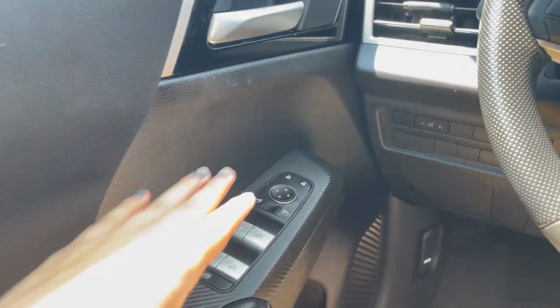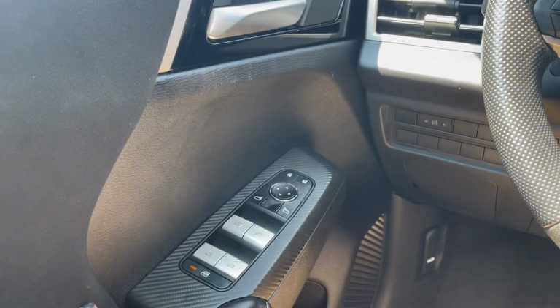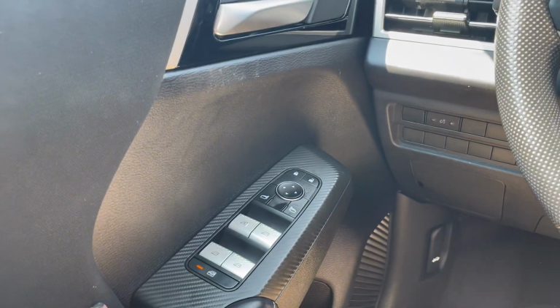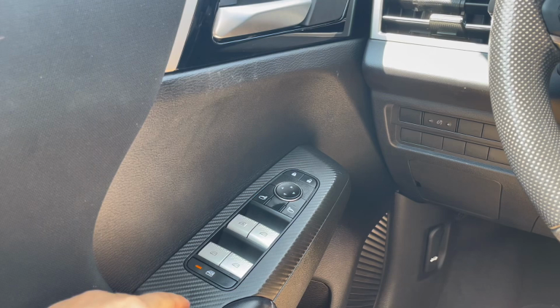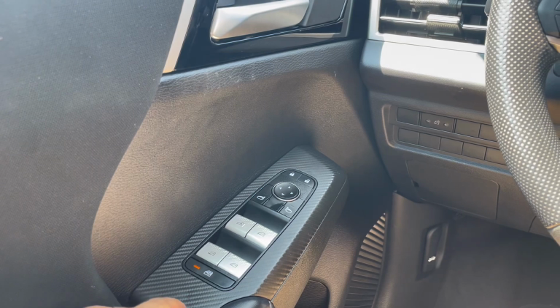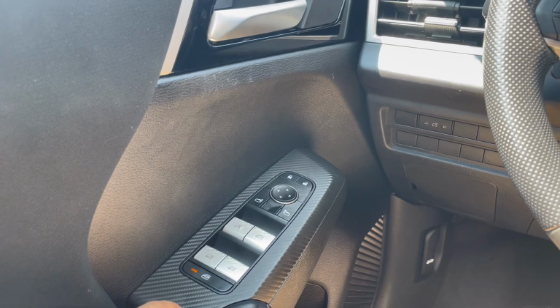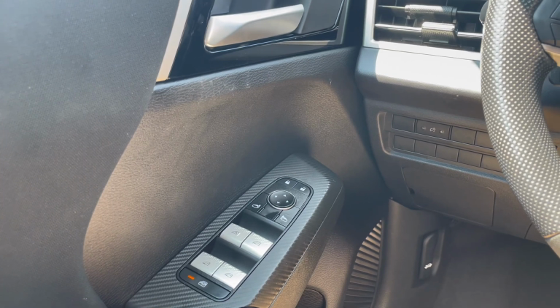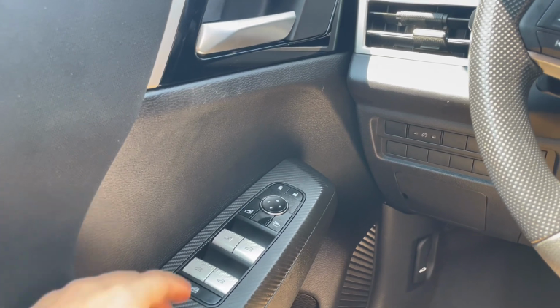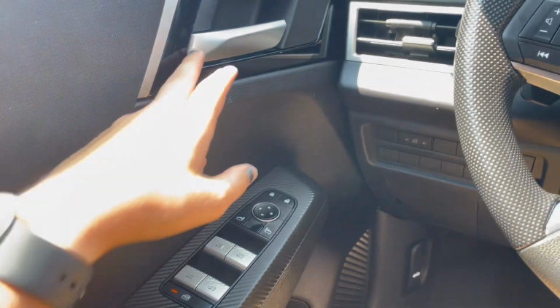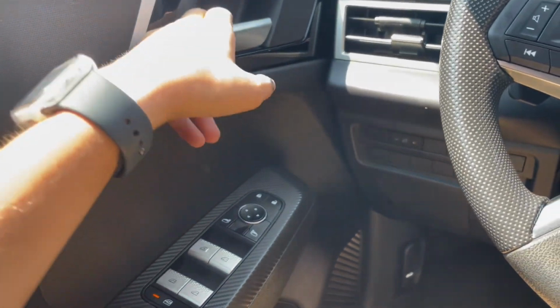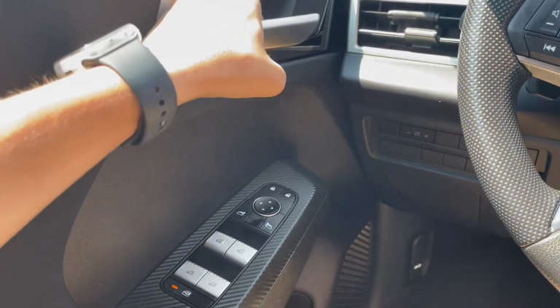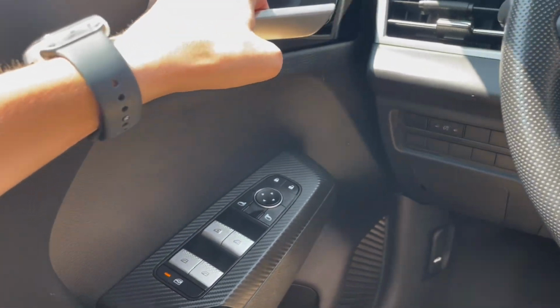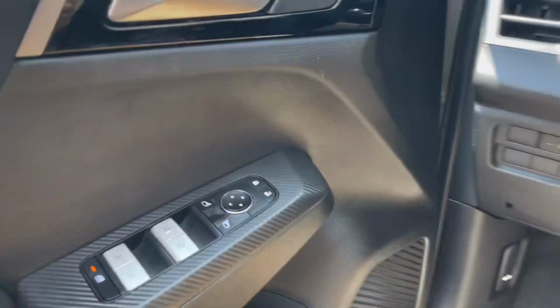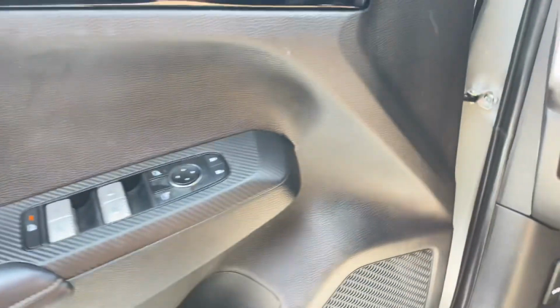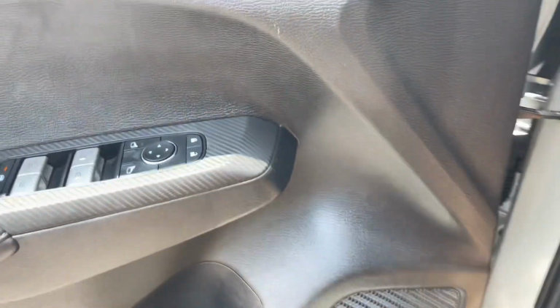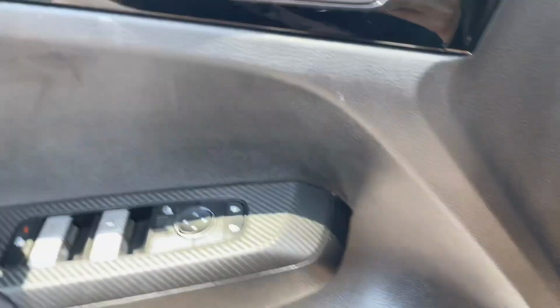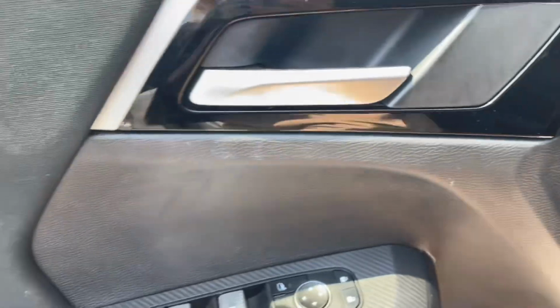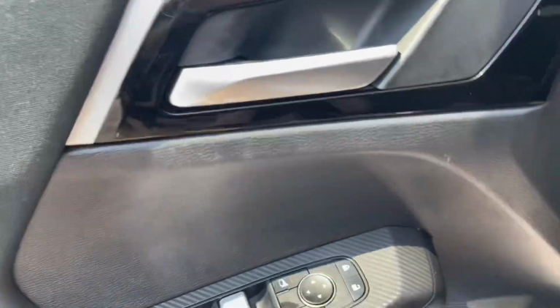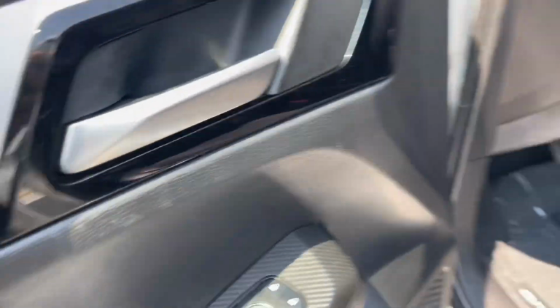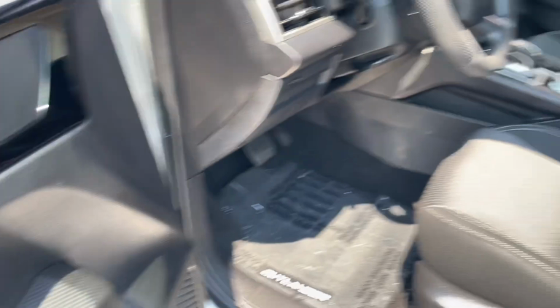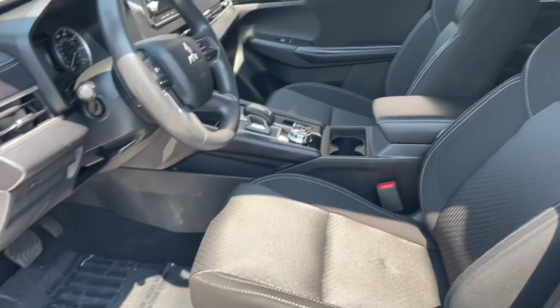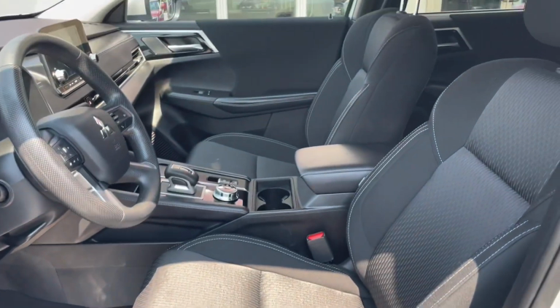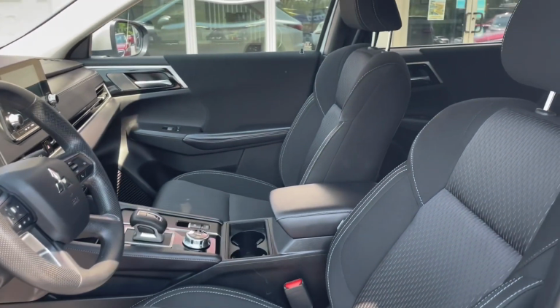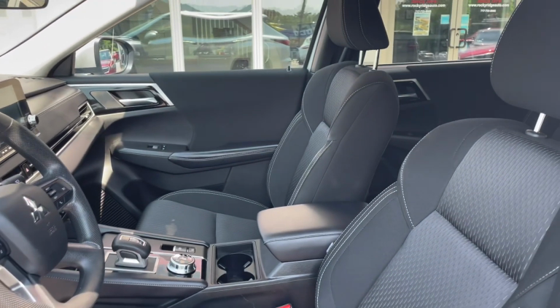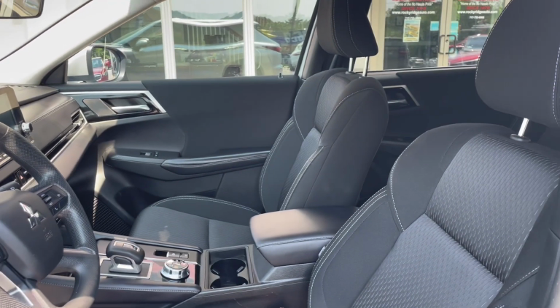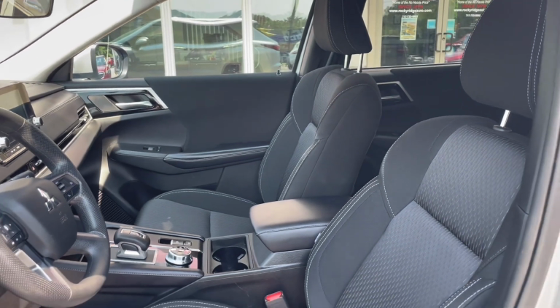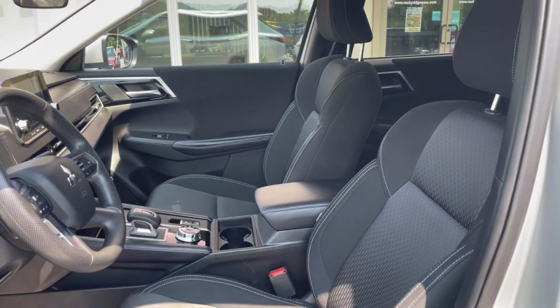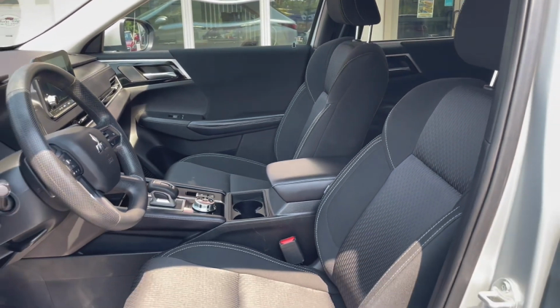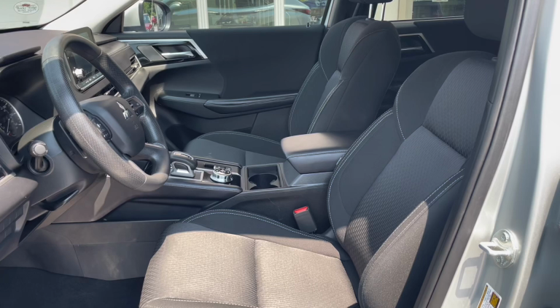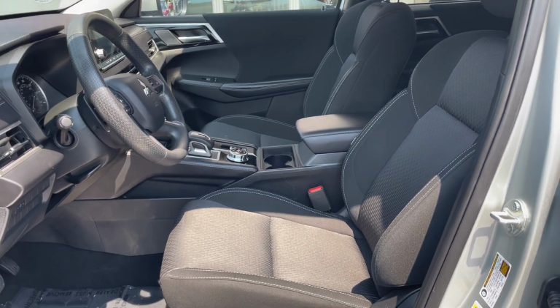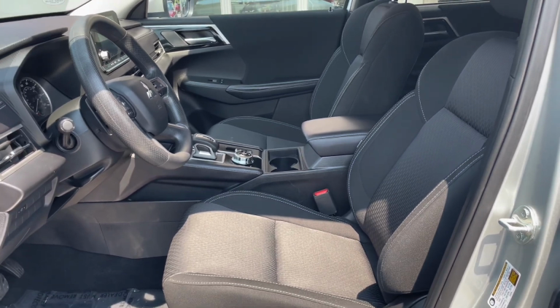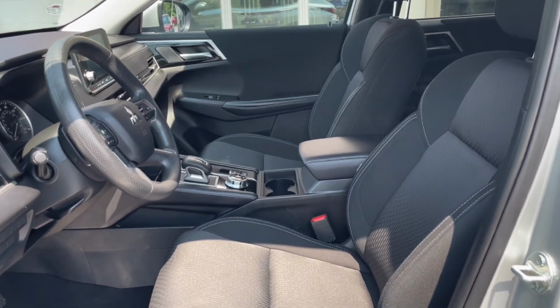On the door panel is your power window and door locks. This Outlander has a dark gray and black interior for a clean look.